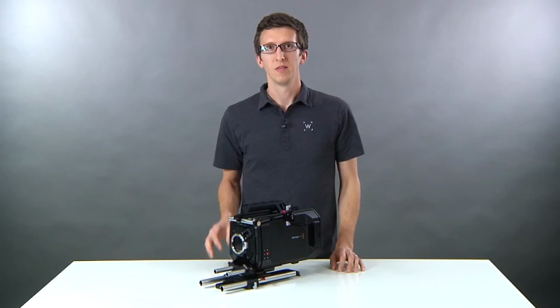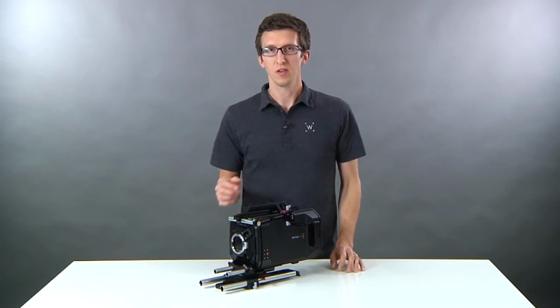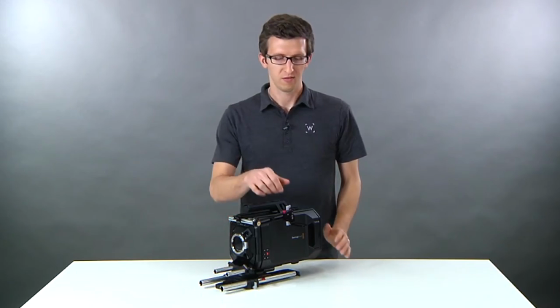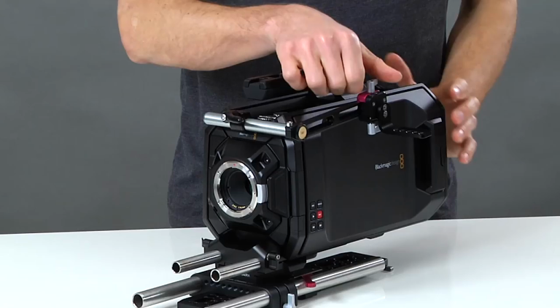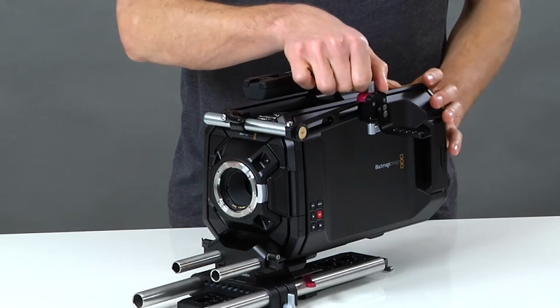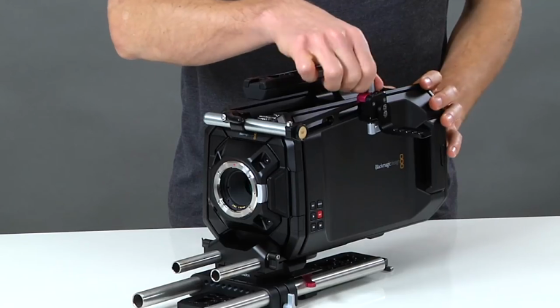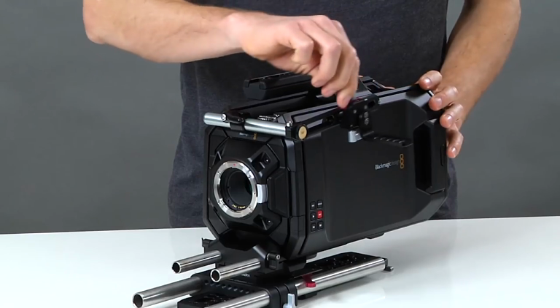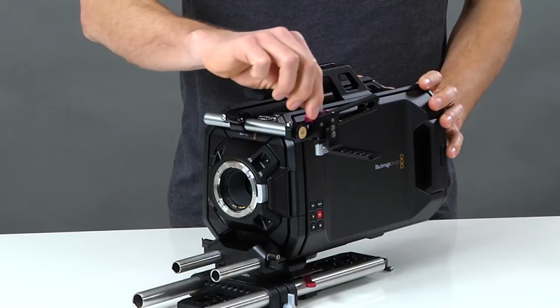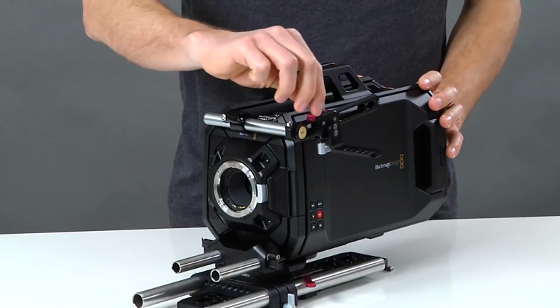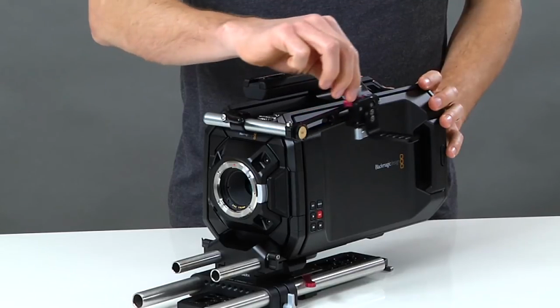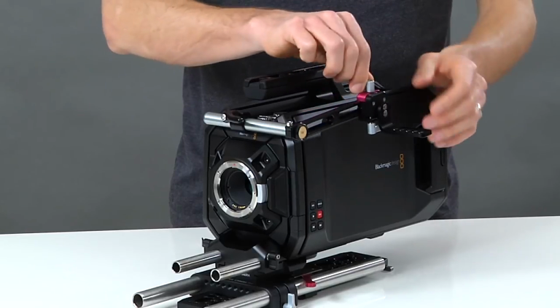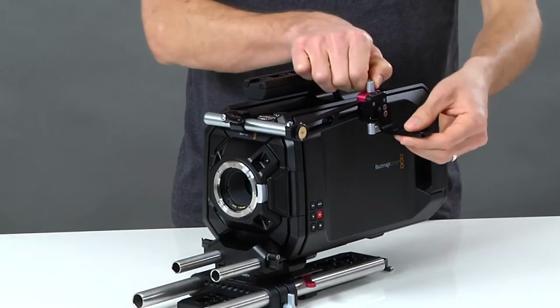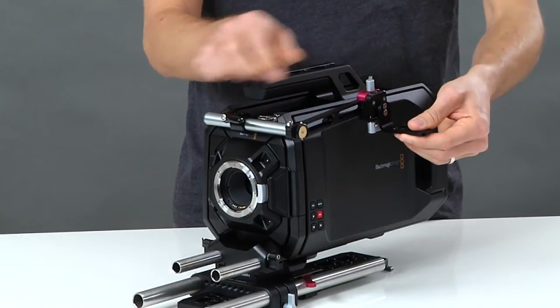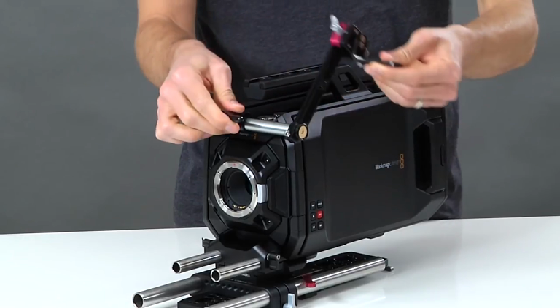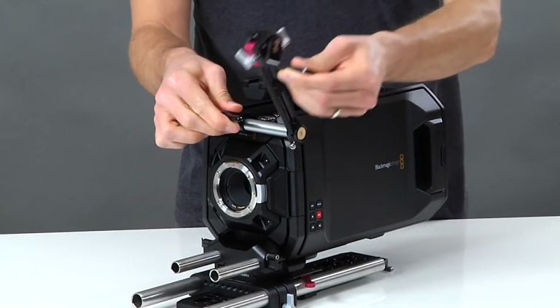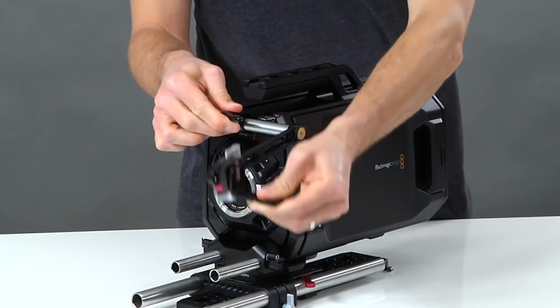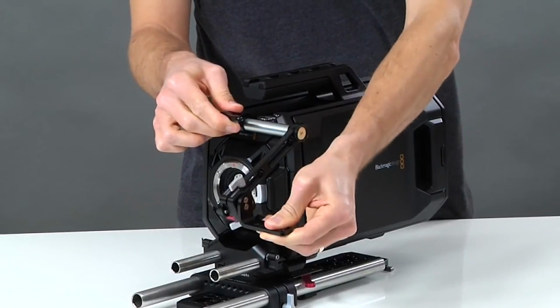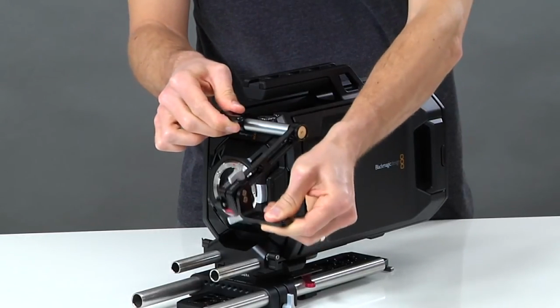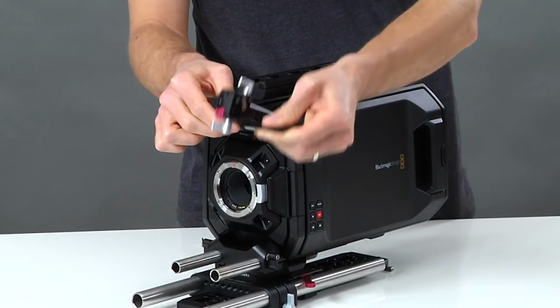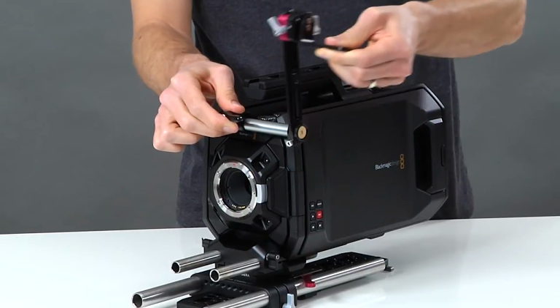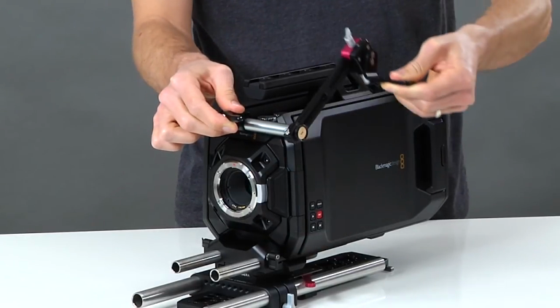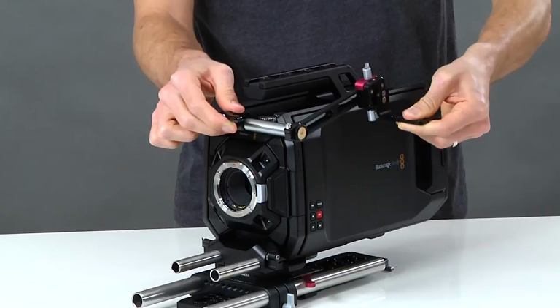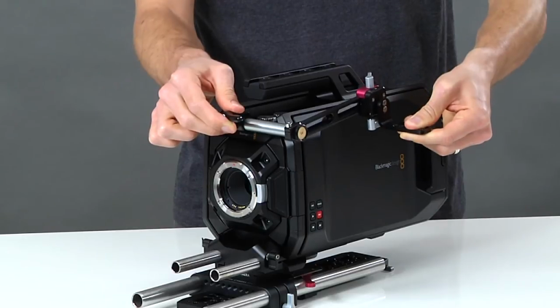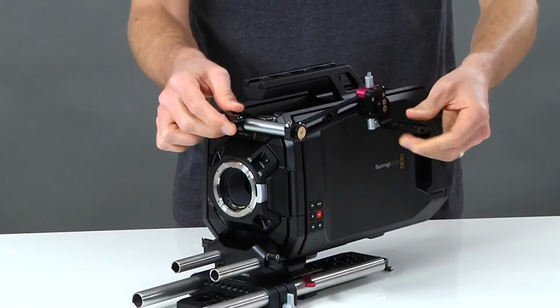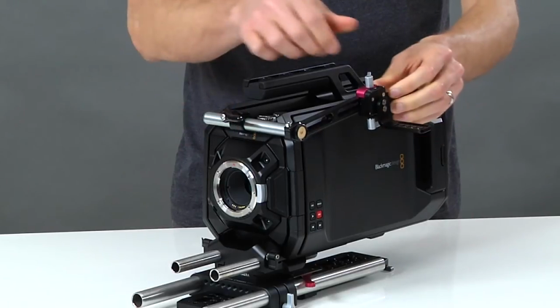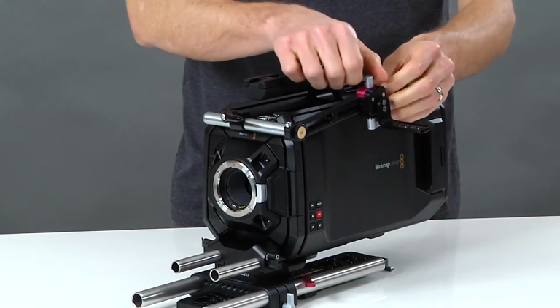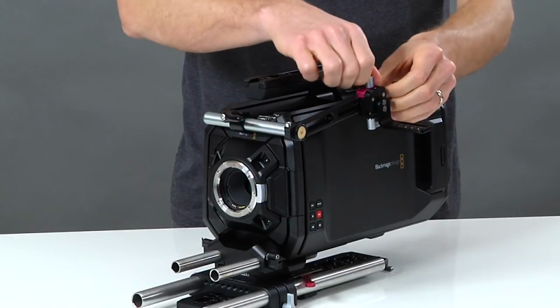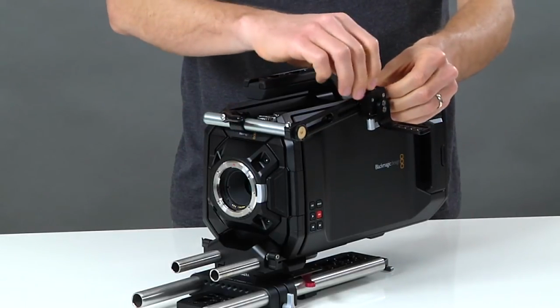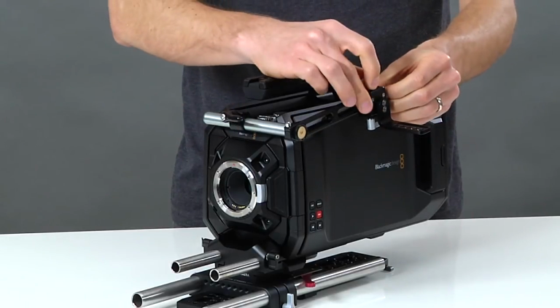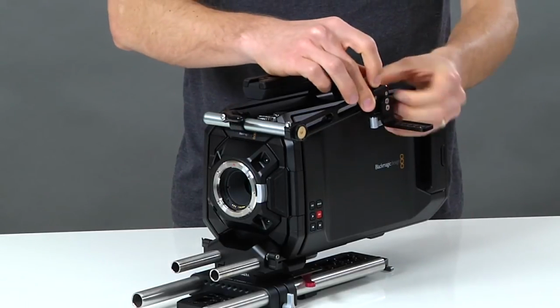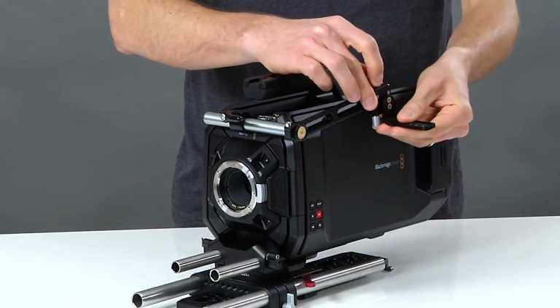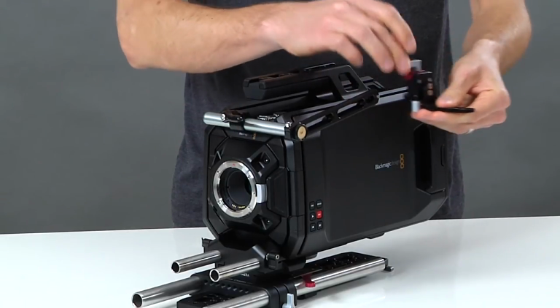The UVF mount system allows you to position your viewfinder however you might need it. You can also quickly separate the viewfinder mount when you're packing your bag.